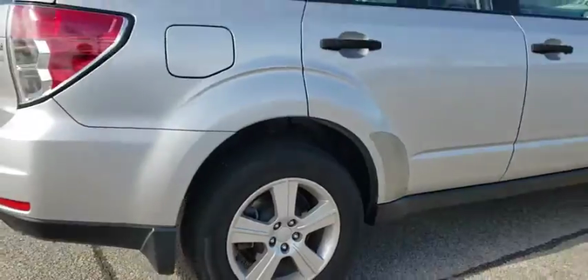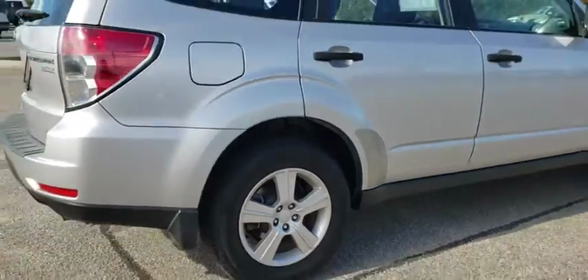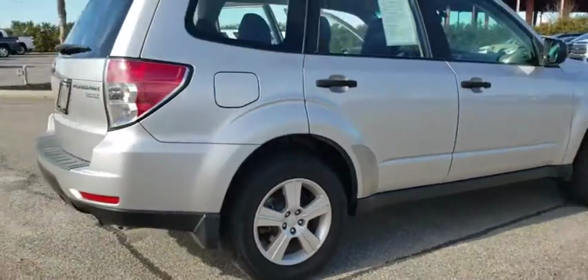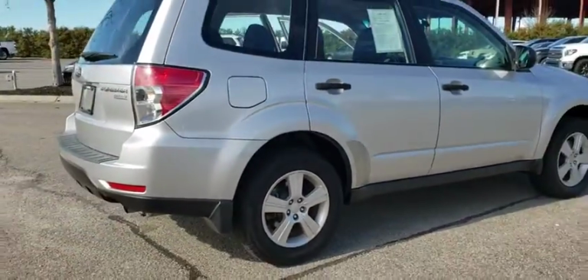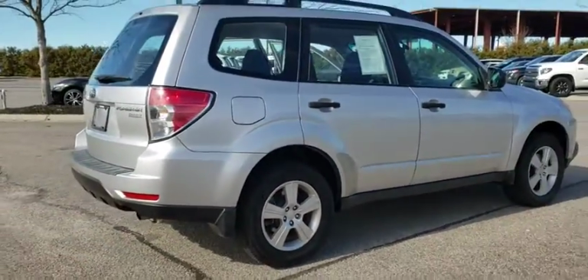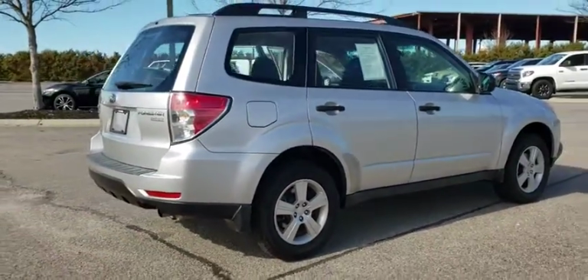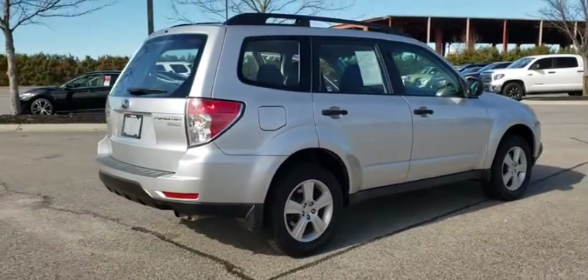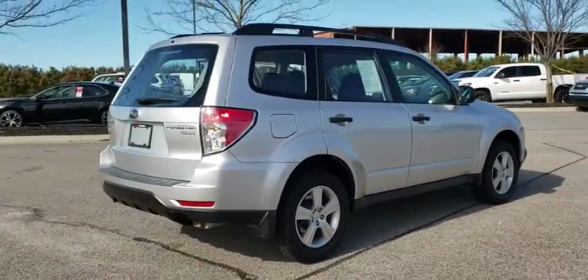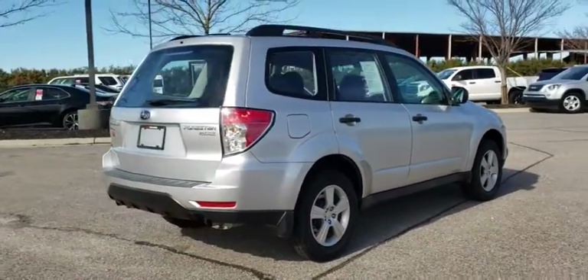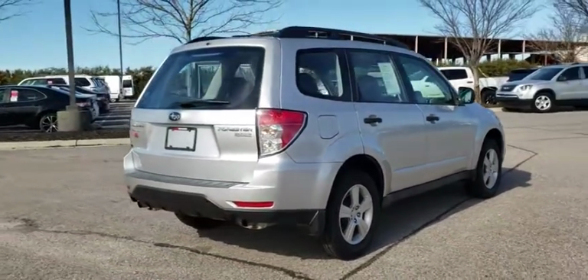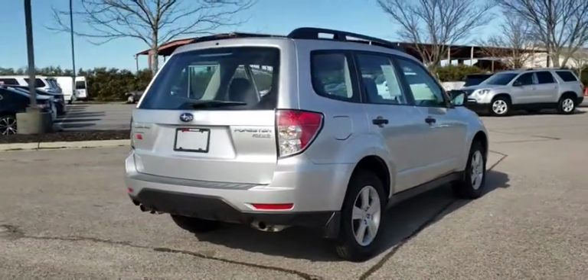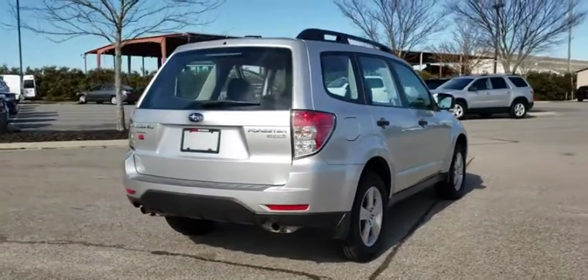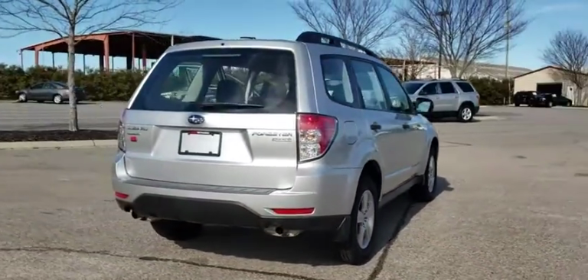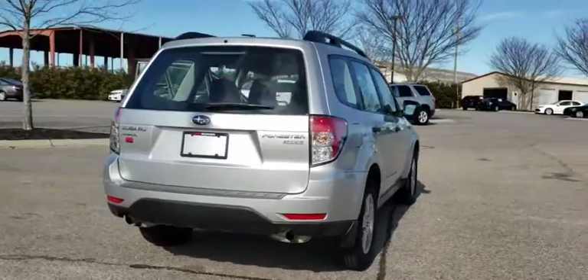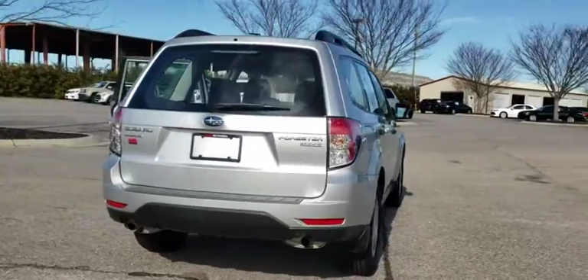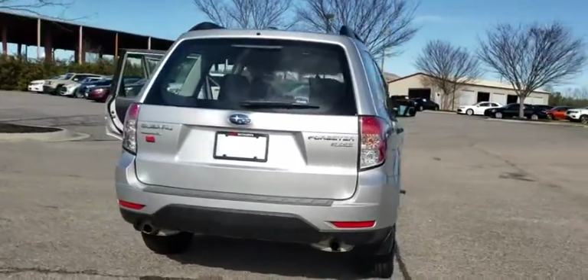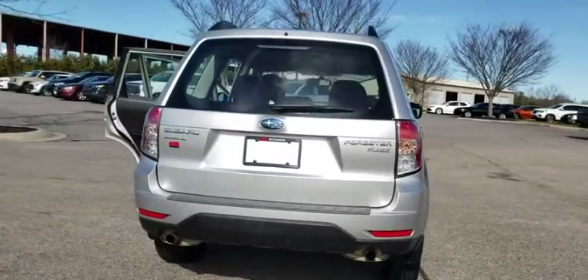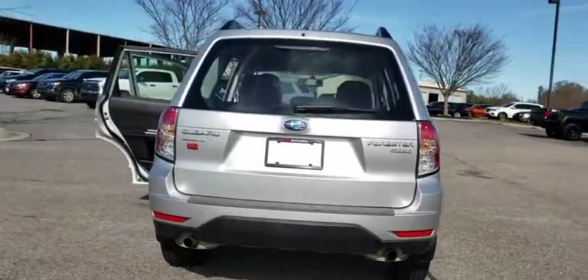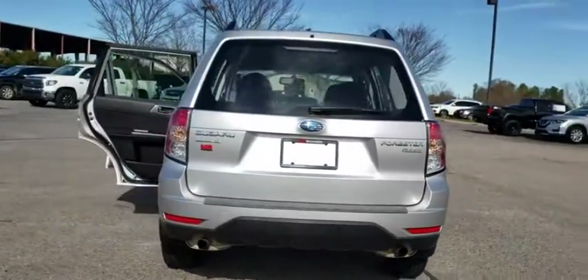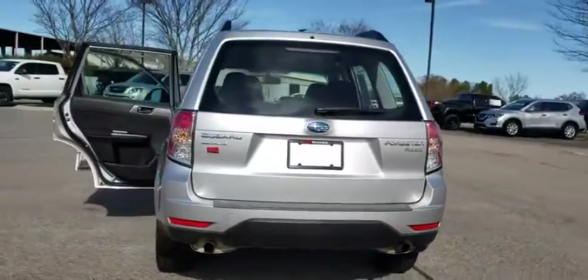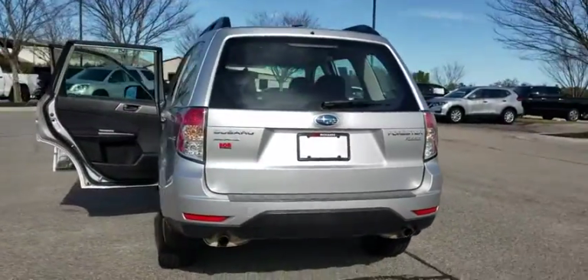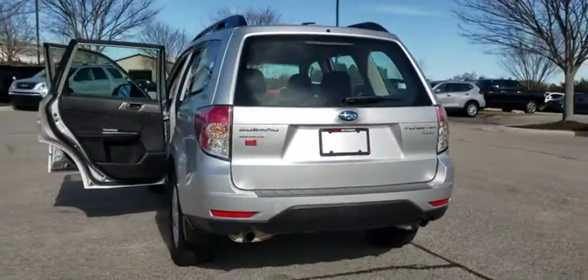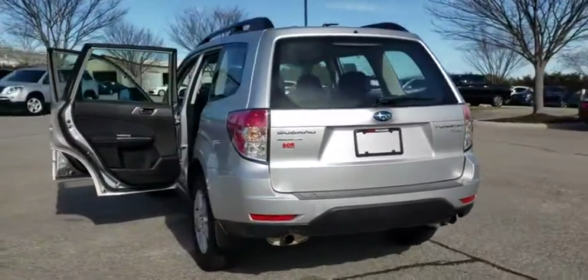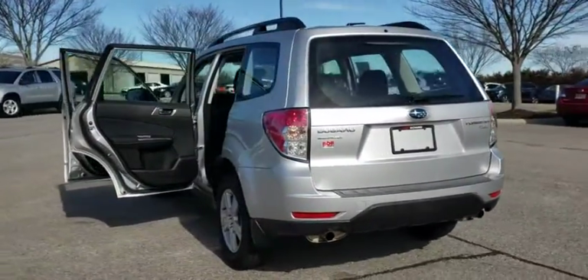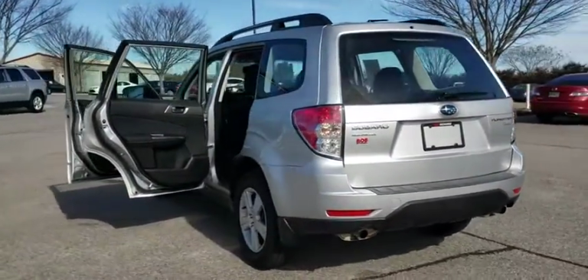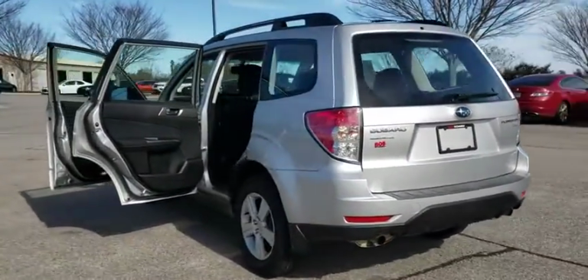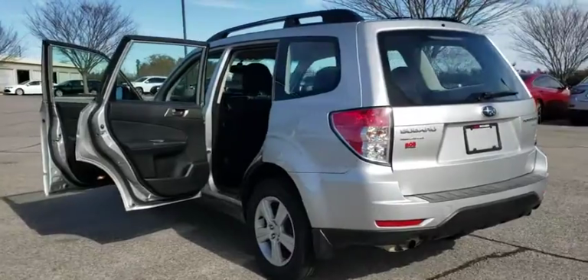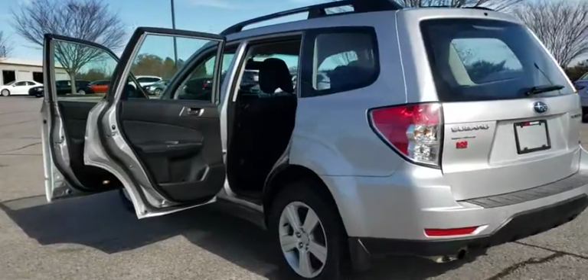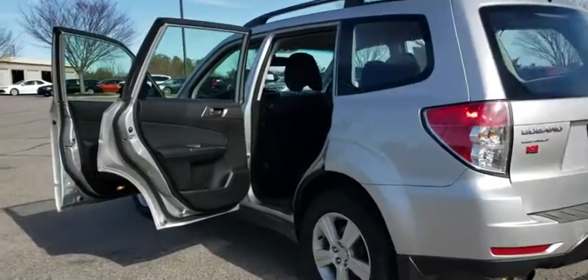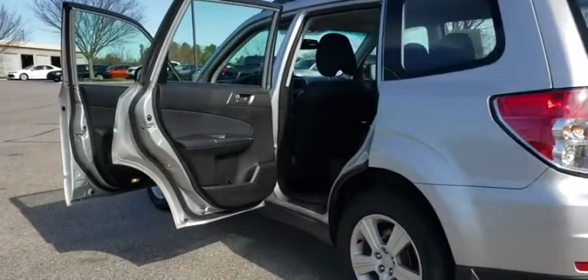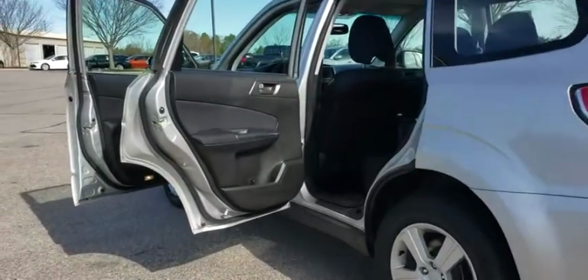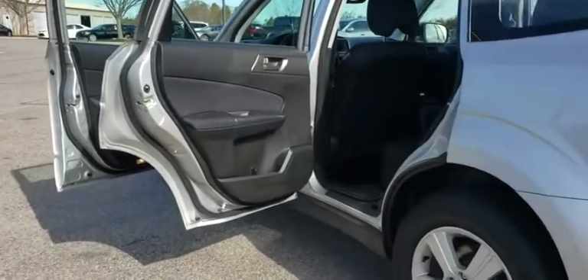Here are some of this vehicle's great options: traction control, dual airbags, power steering, aluminum wheels, AM FM stereo with CD player, four-wheel disc brakes, security system, power windows.